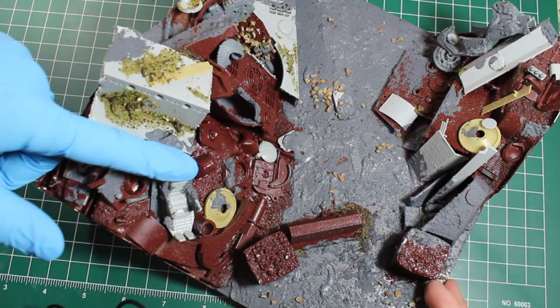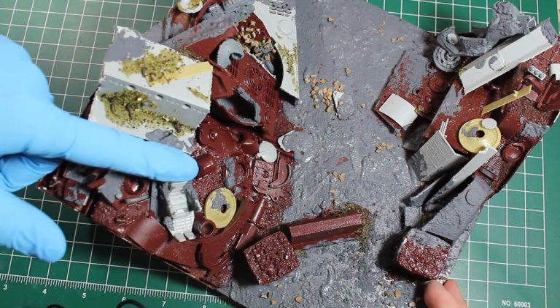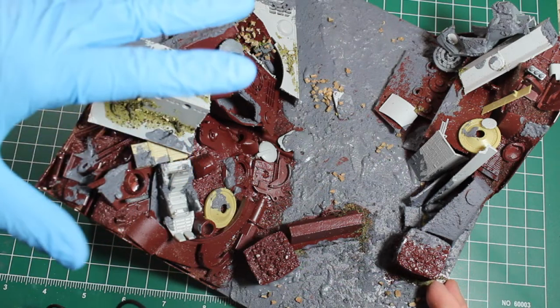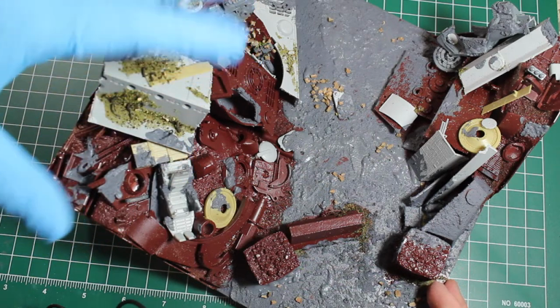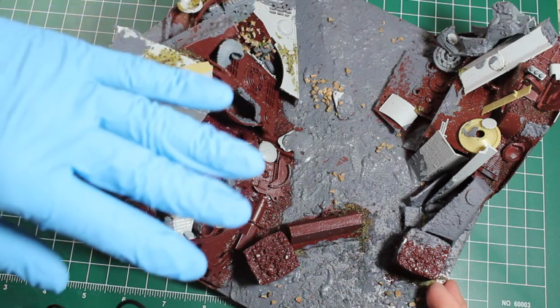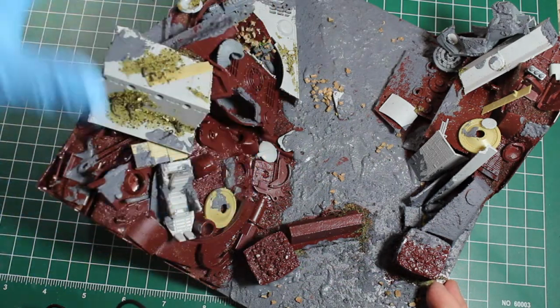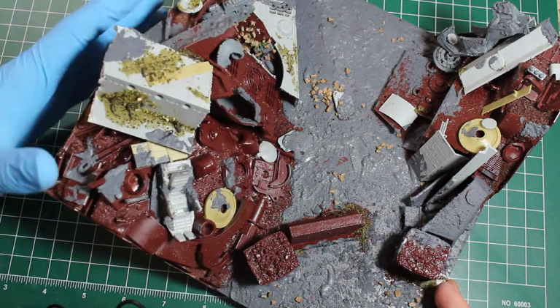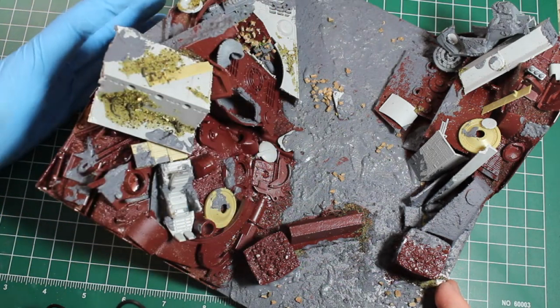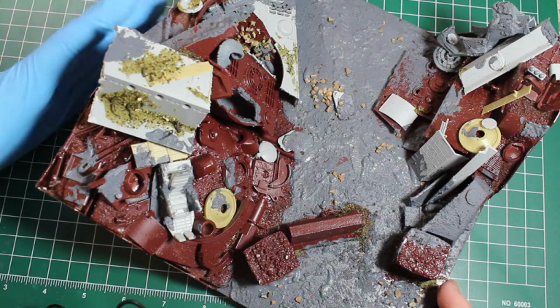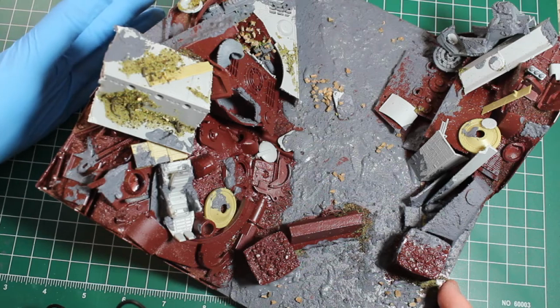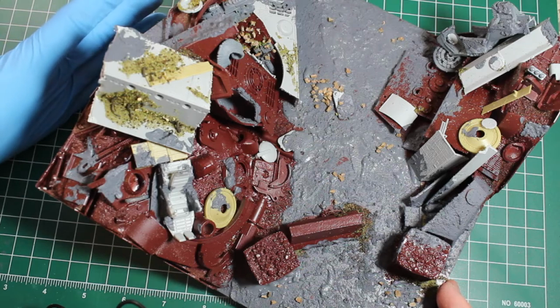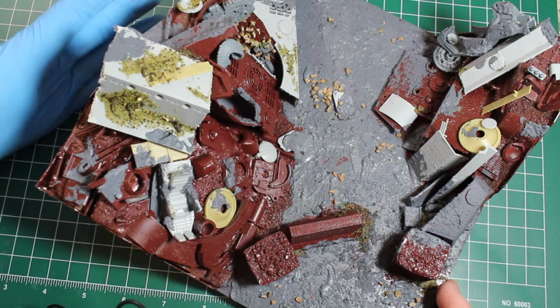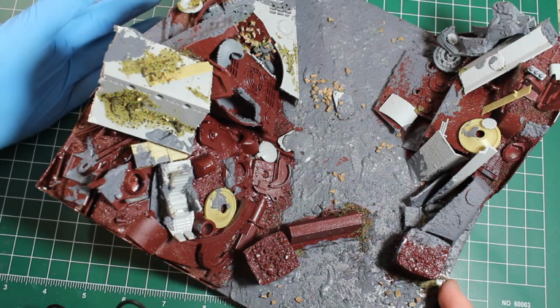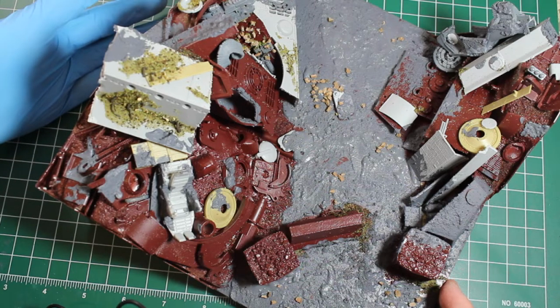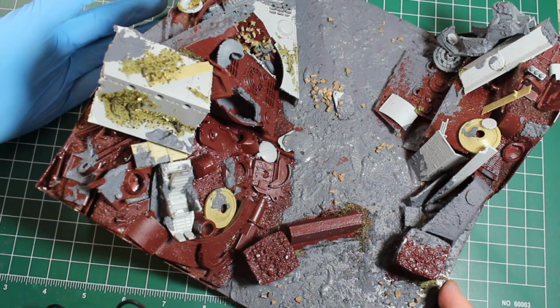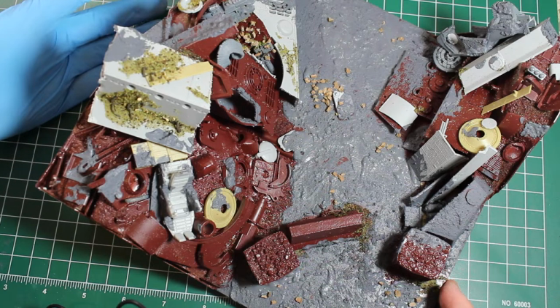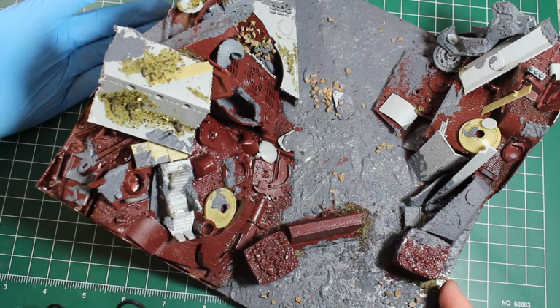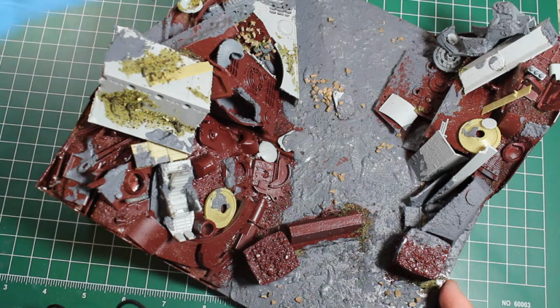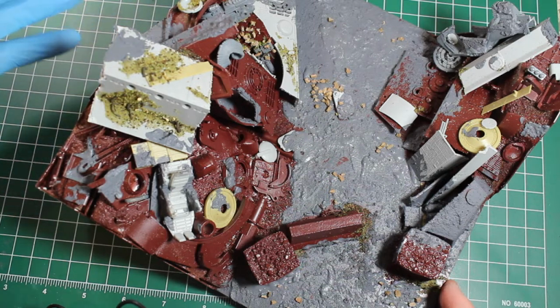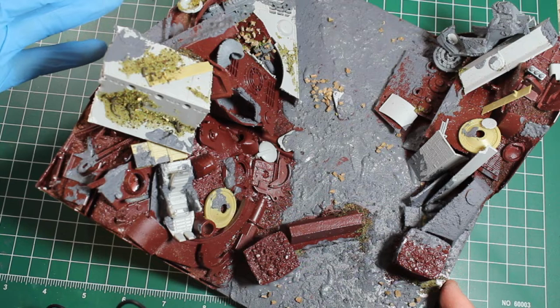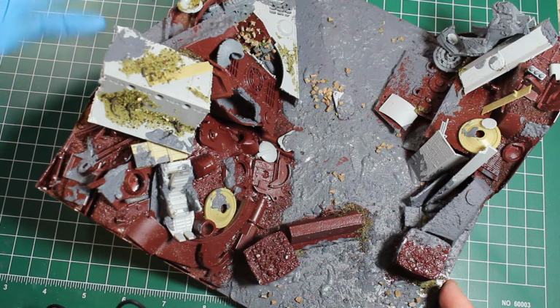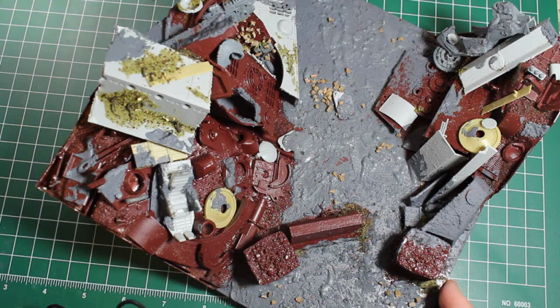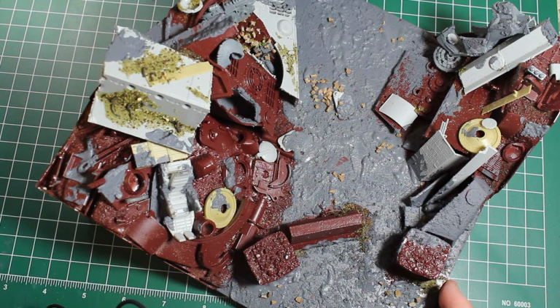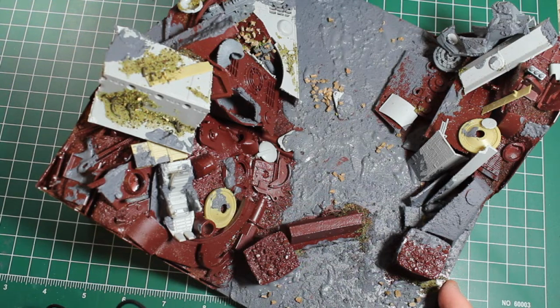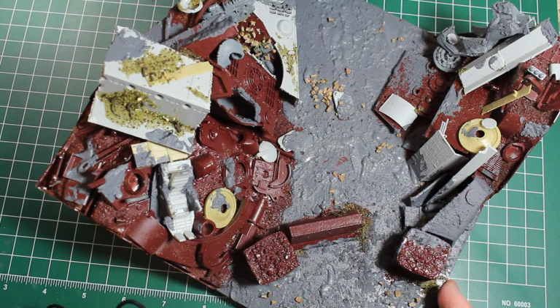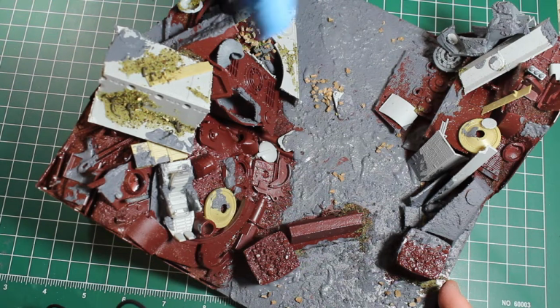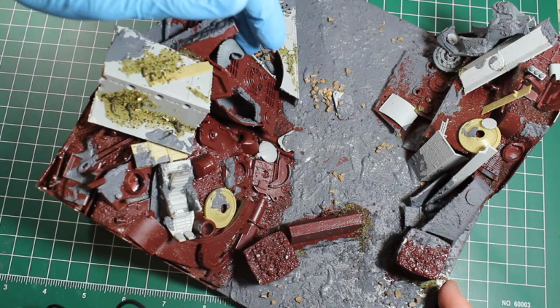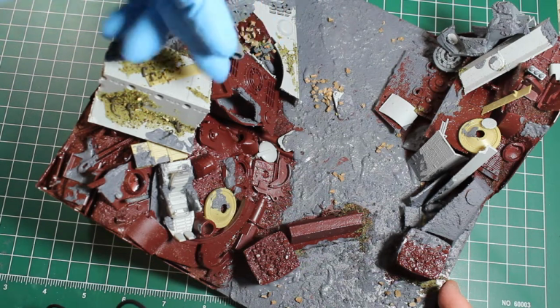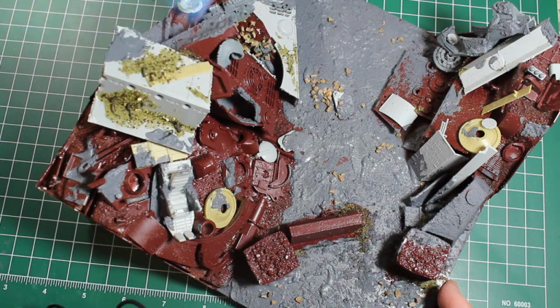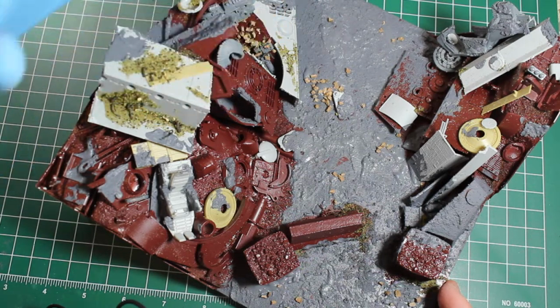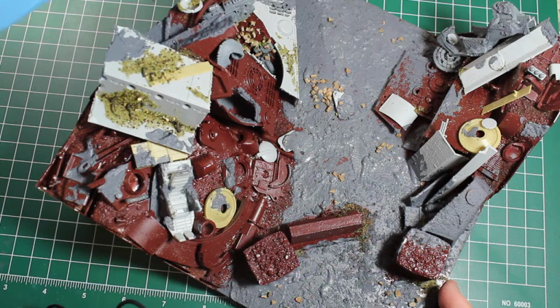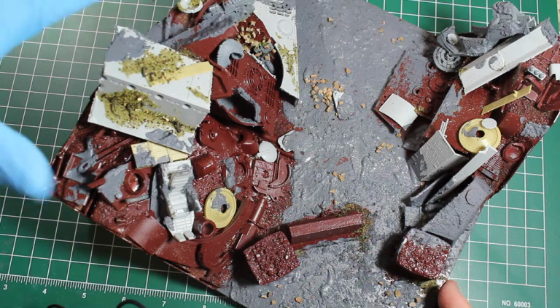From there, I gave the whole thing a solid coat of Army Painter's Rattle Can Red Primer. The Army Painter stuff is really great for multimedia stuff like wood, injection, and resin — all that stuff got covered really well.